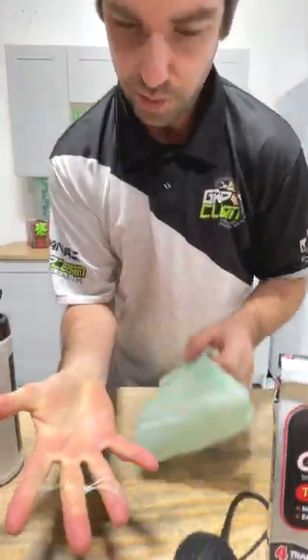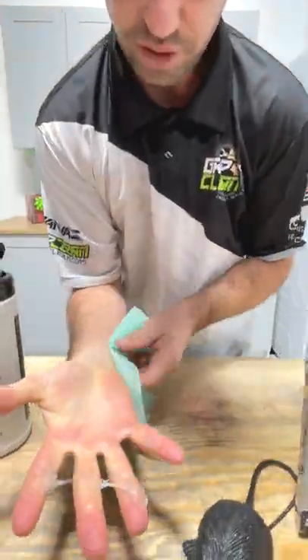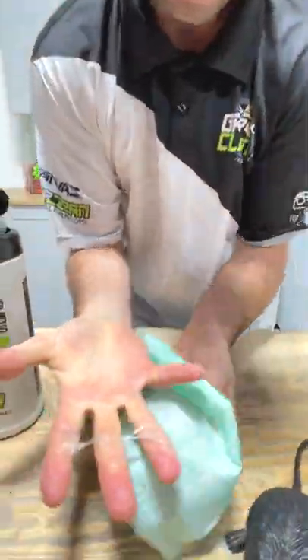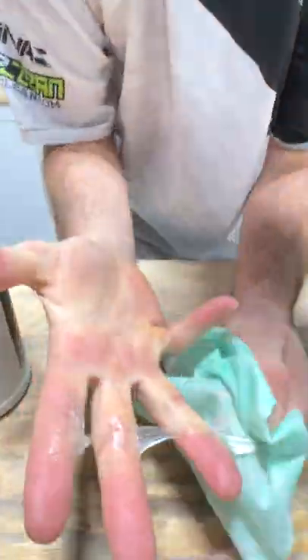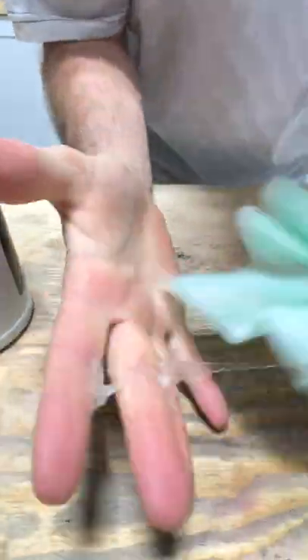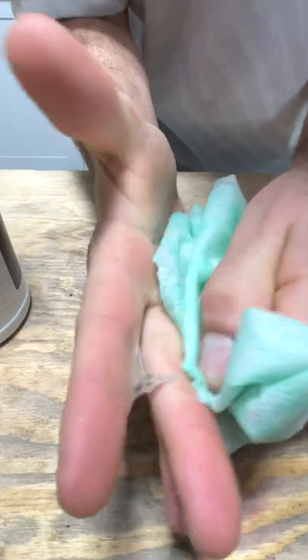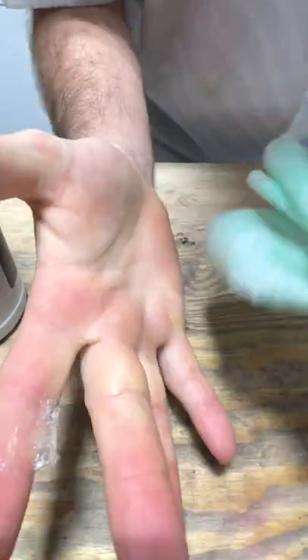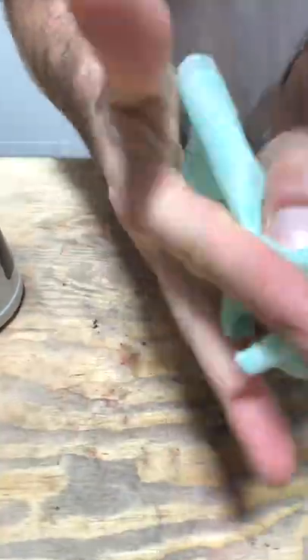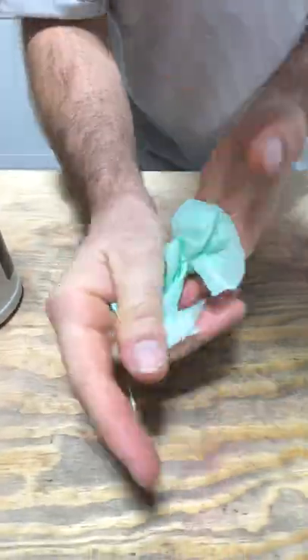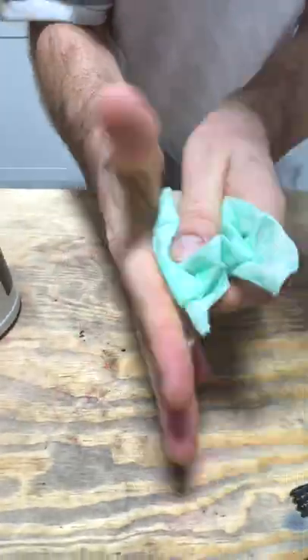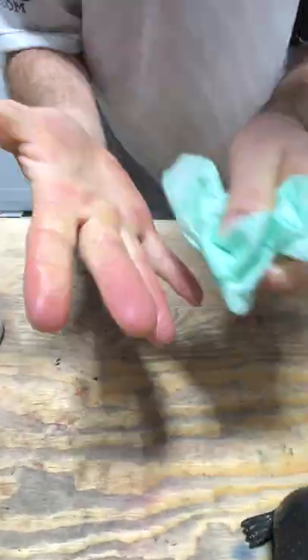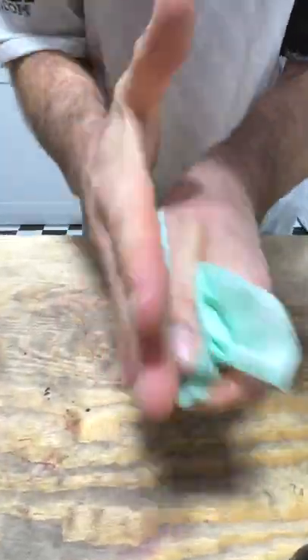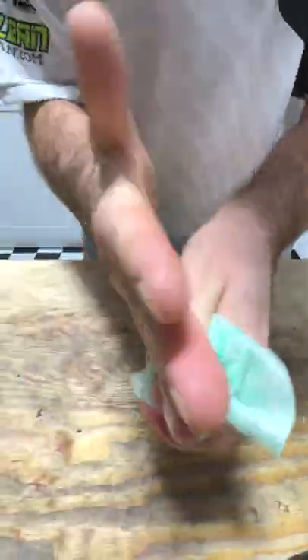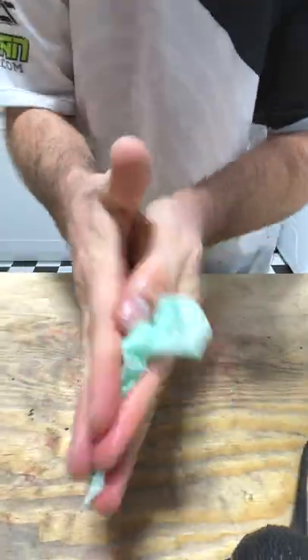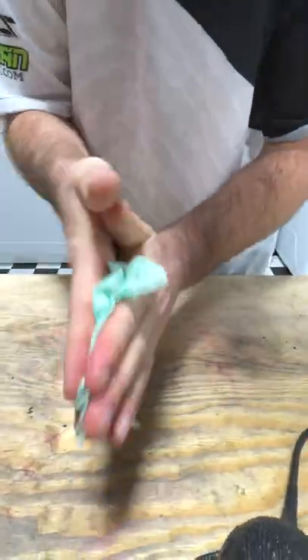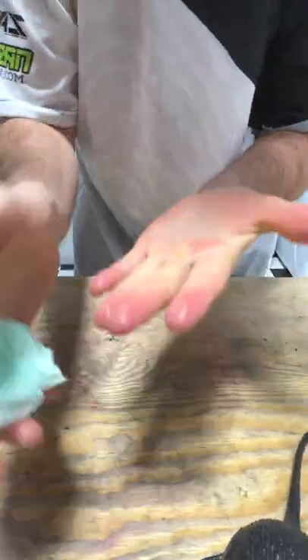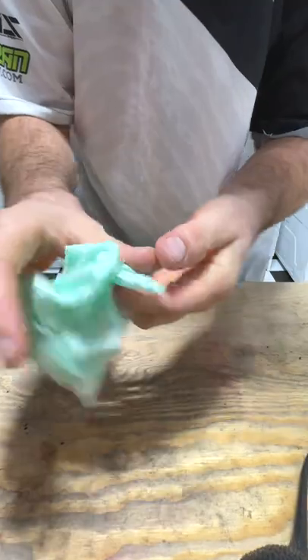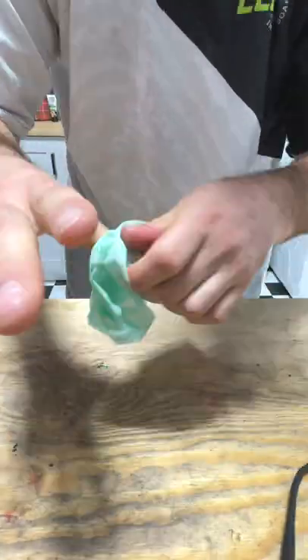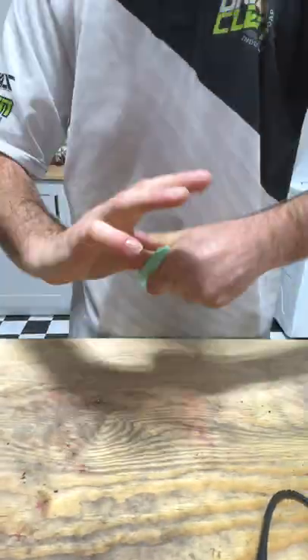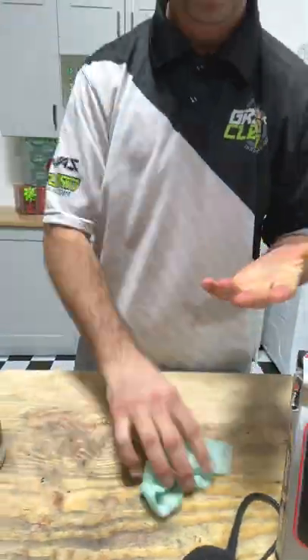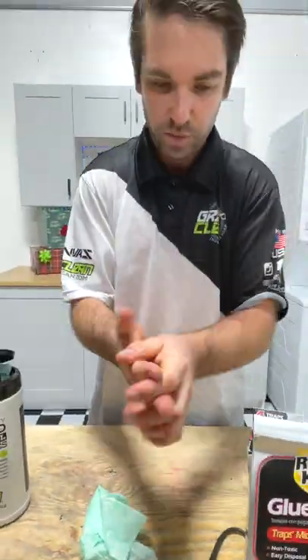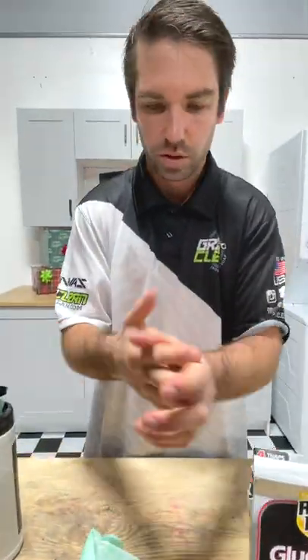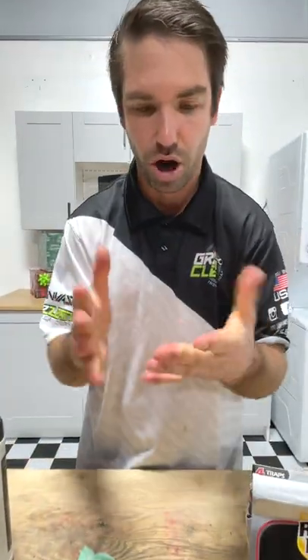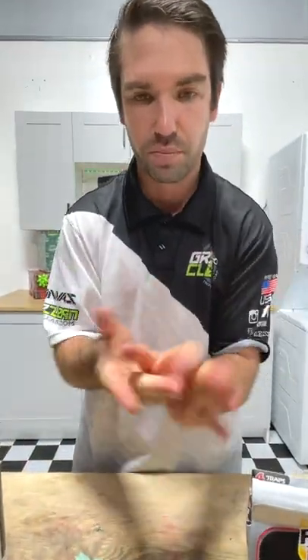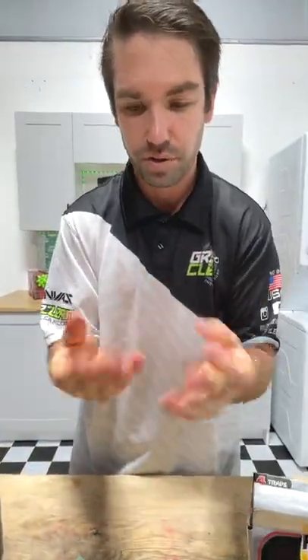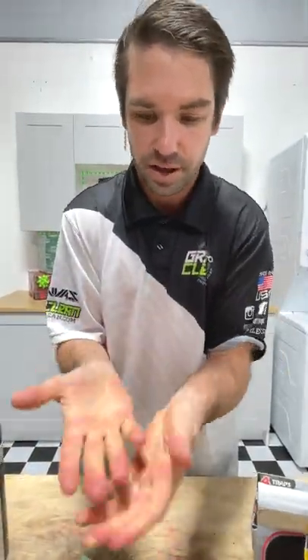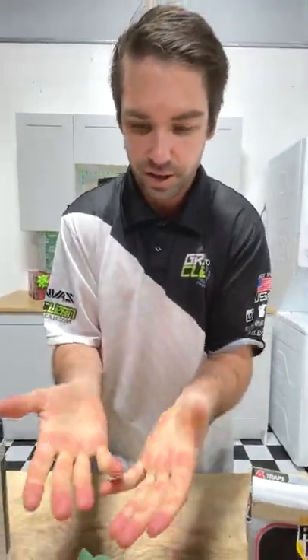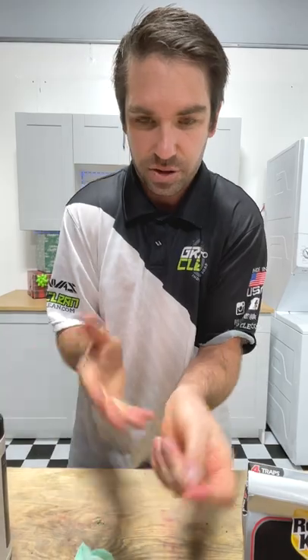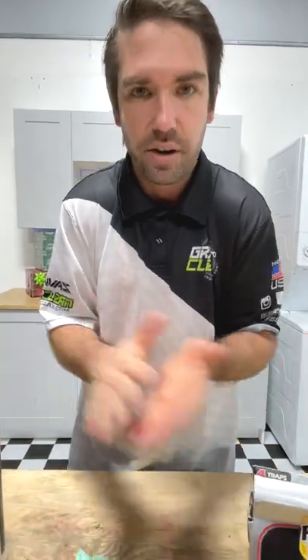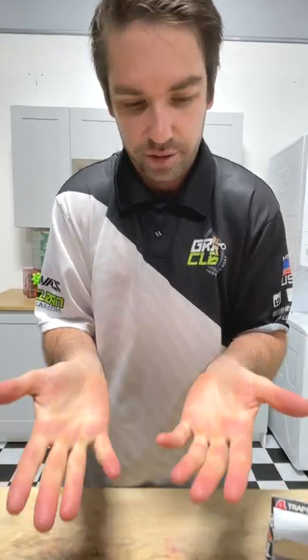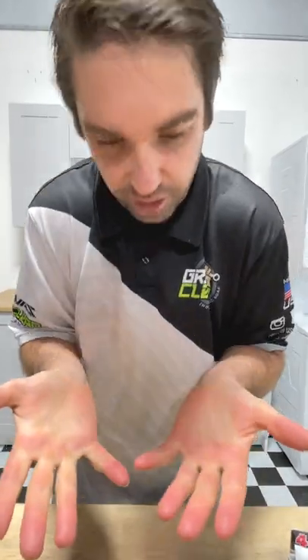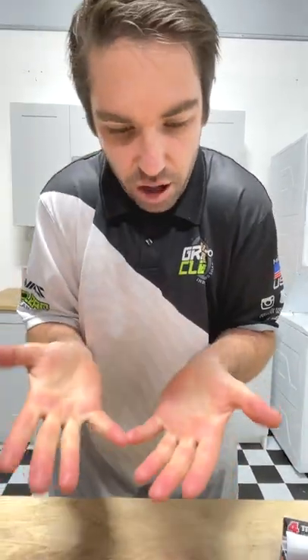Here we go. See all this? Let's pick it off. That was easy. No problem, people. There is nothing — there's nothing there. Nothing. Got it all off.